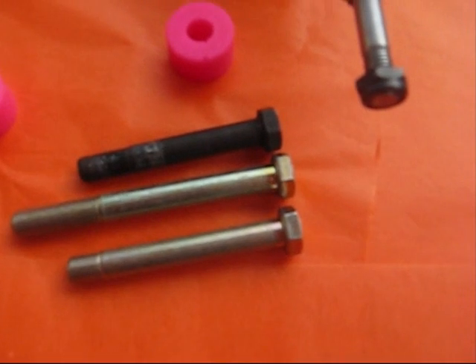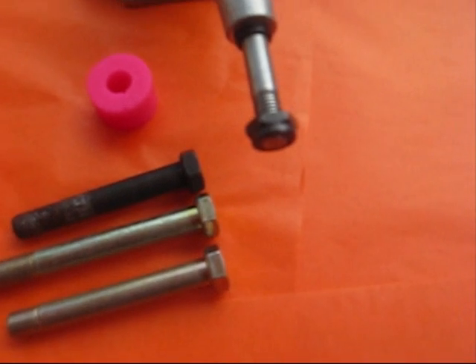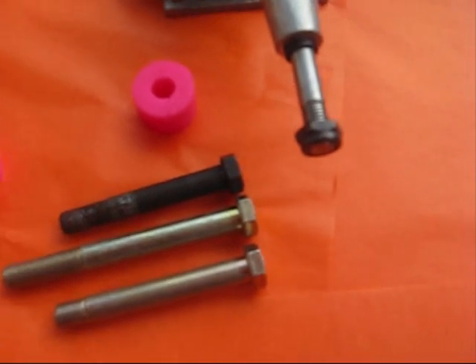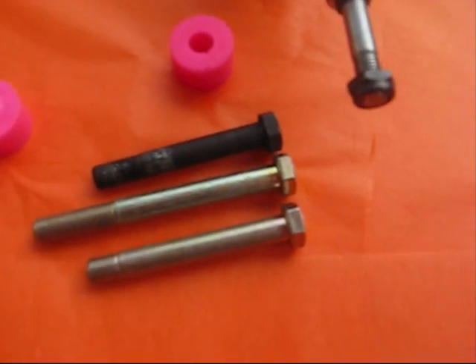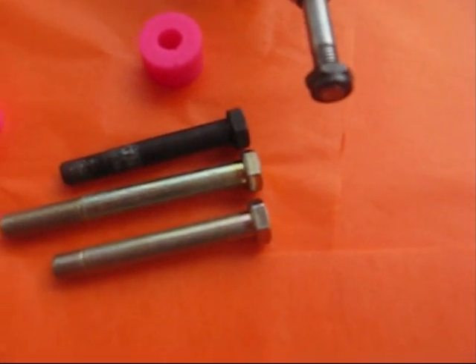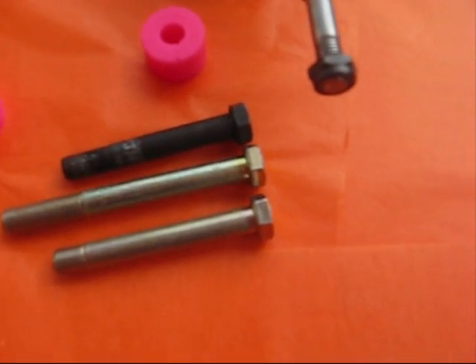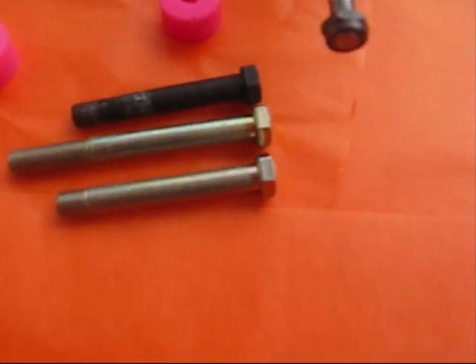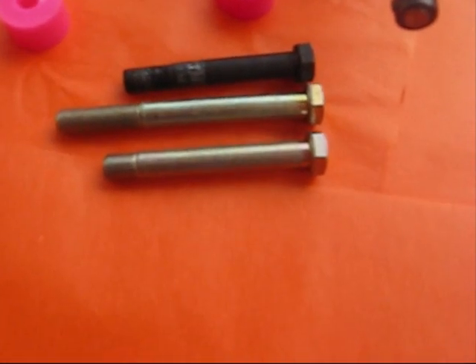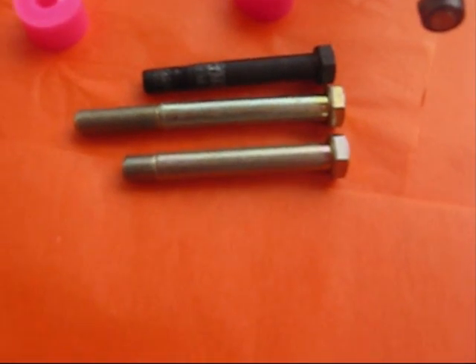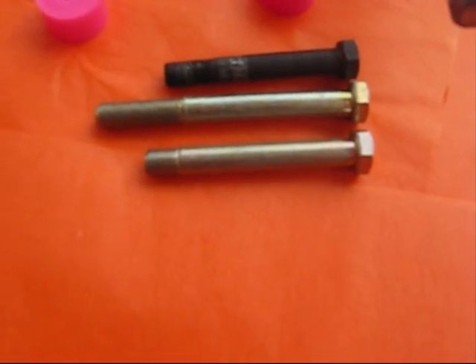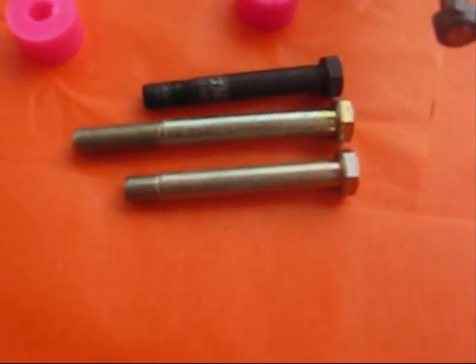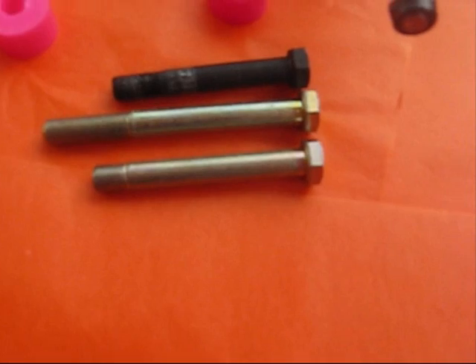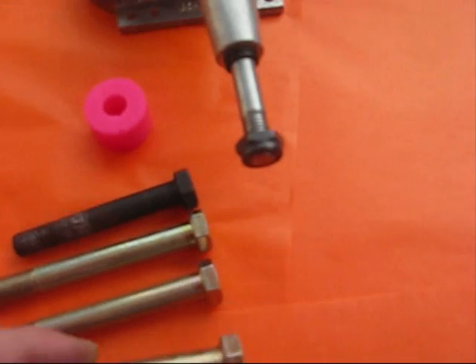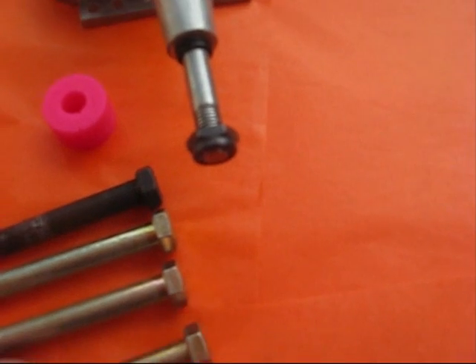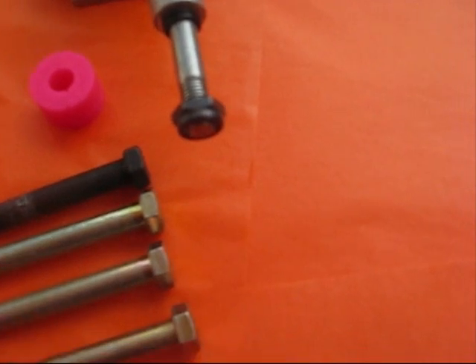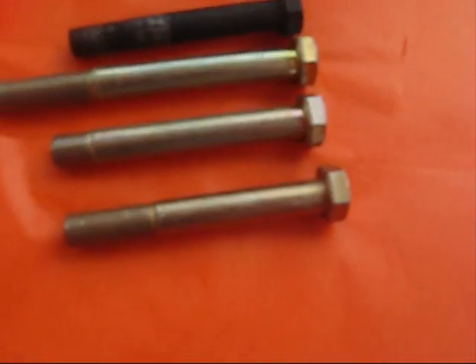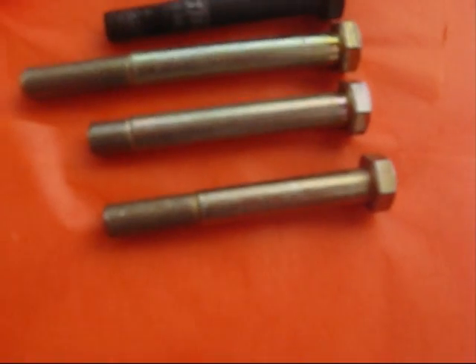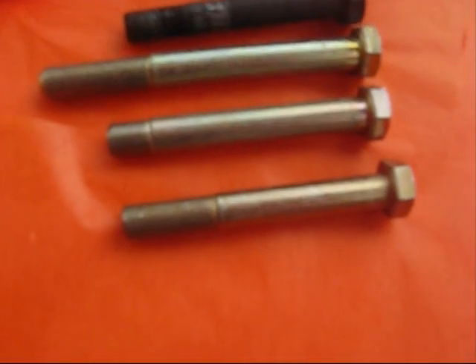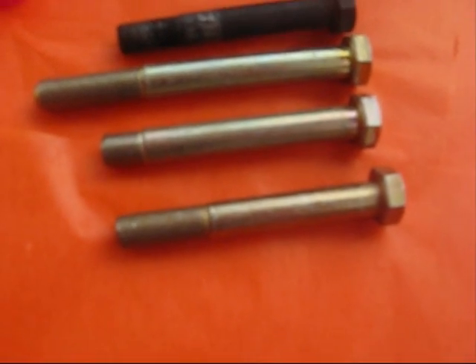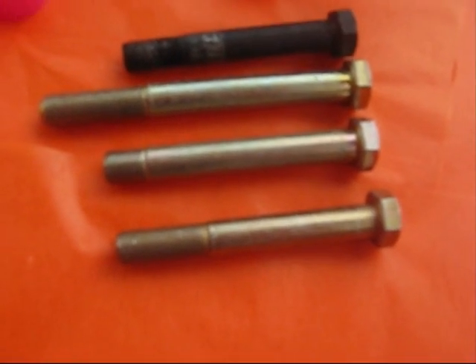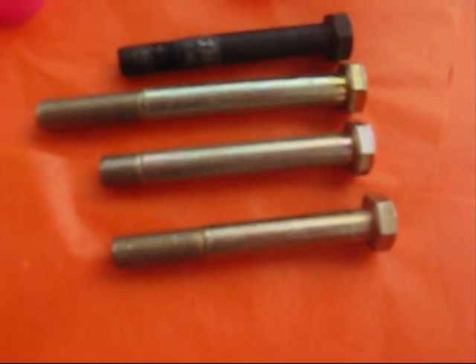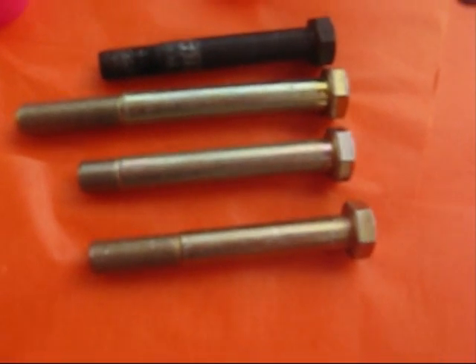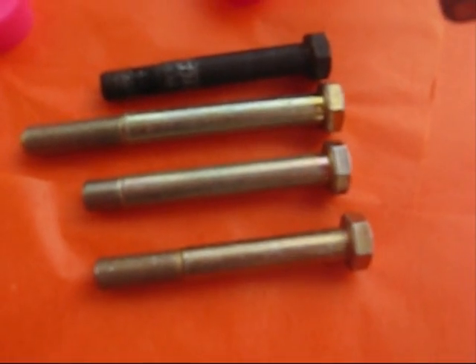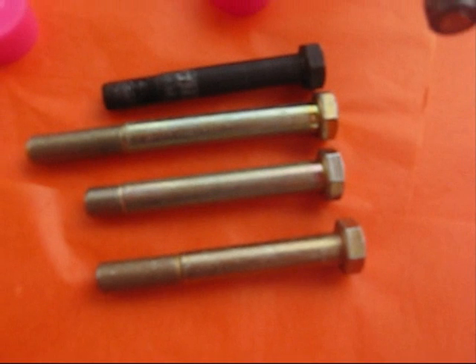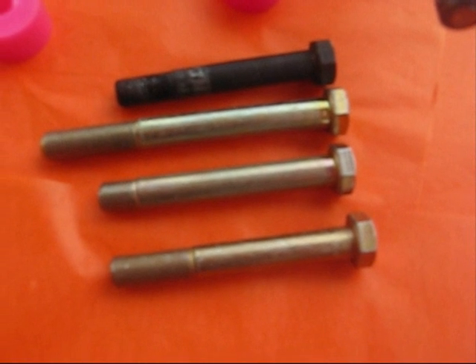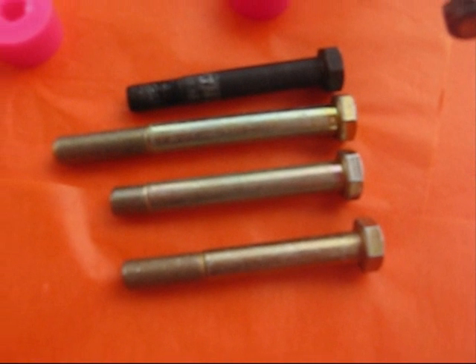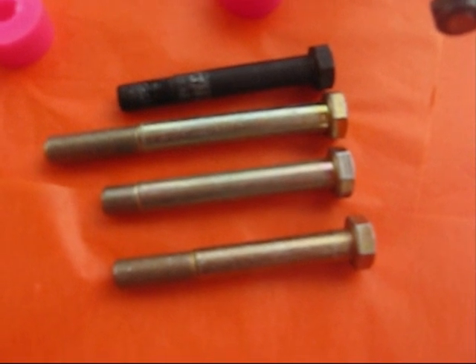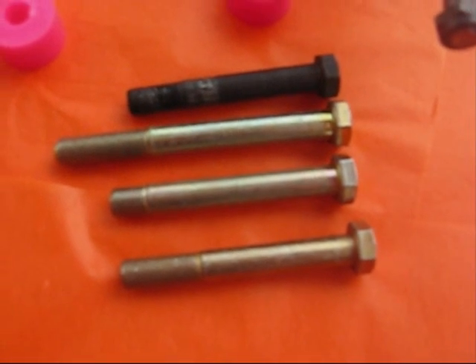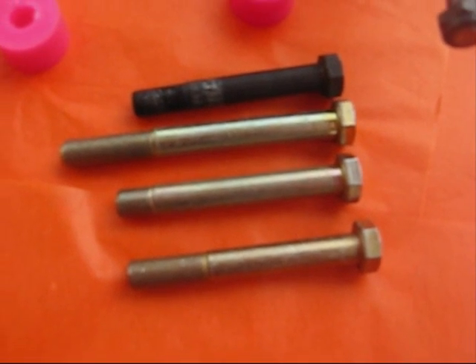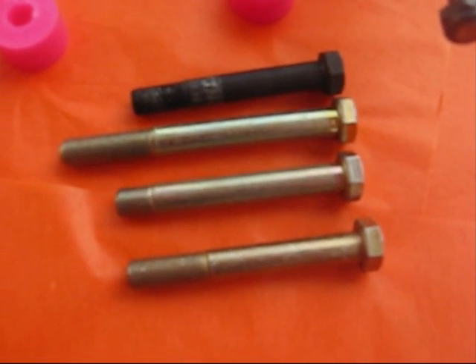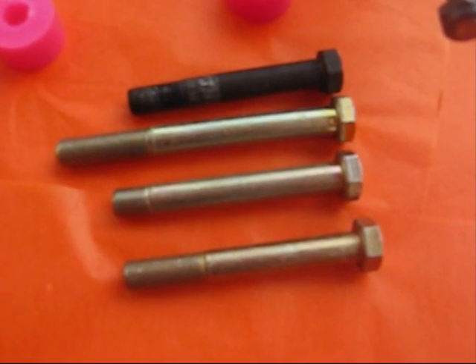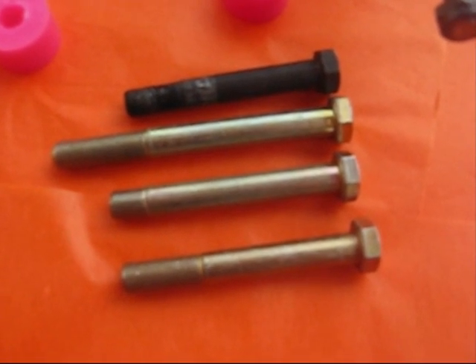We also do another version where we take a 3 inch kingpin and cut that down, which gives you a little bit of extra thread if you want that. So we actually offer two different 2.75 inch kingpins.